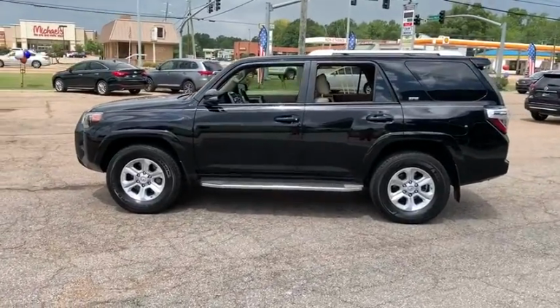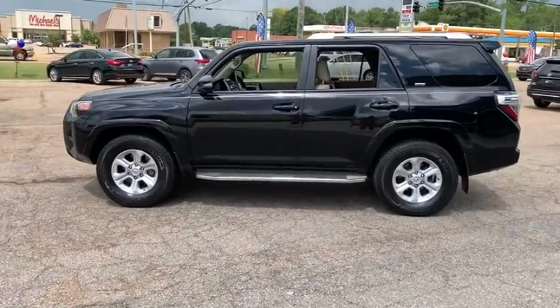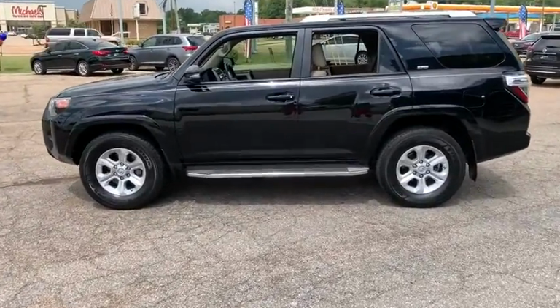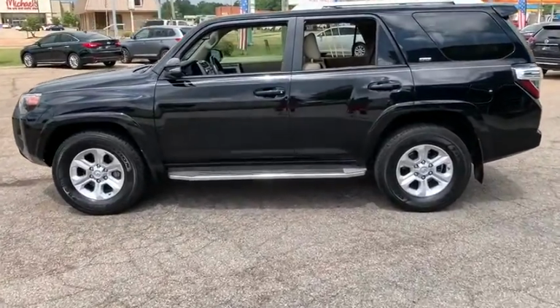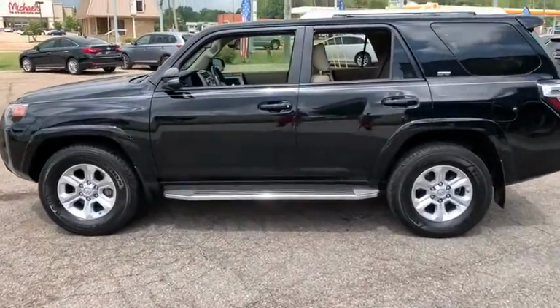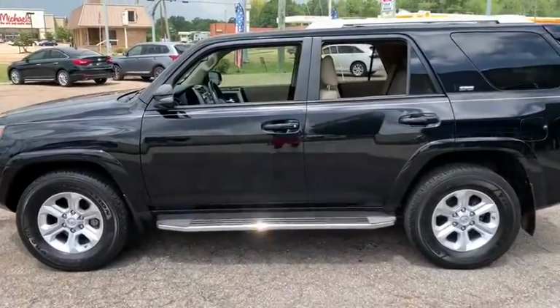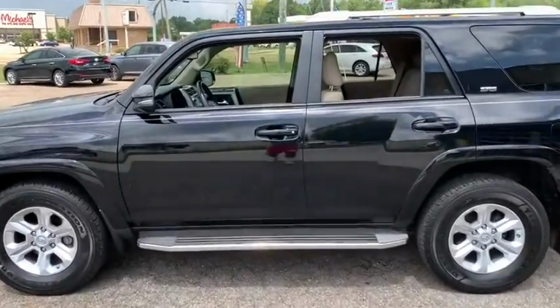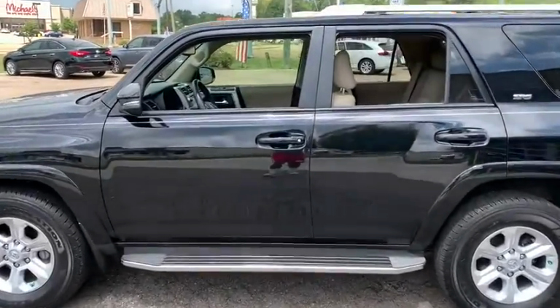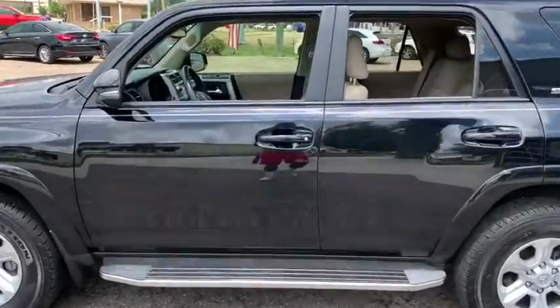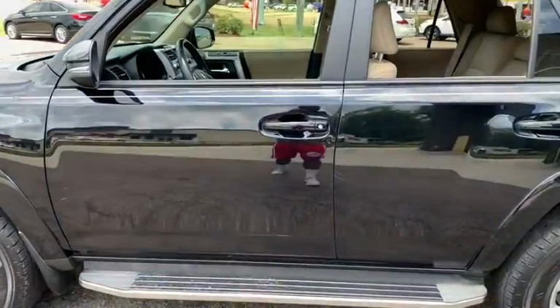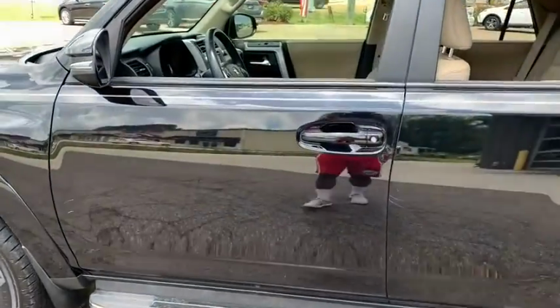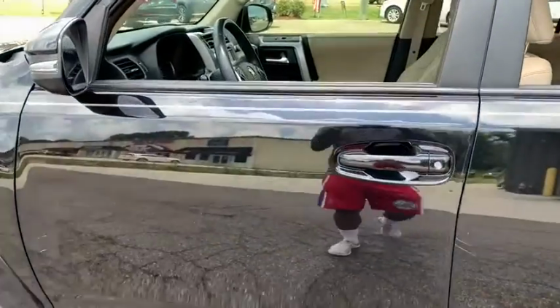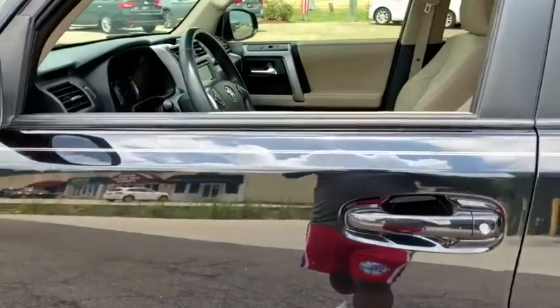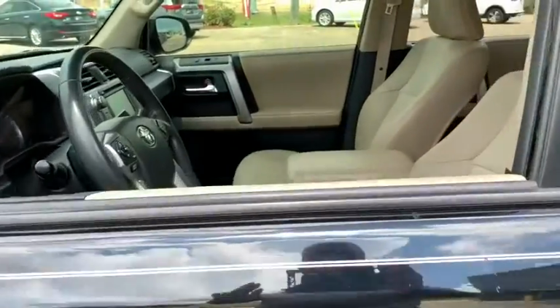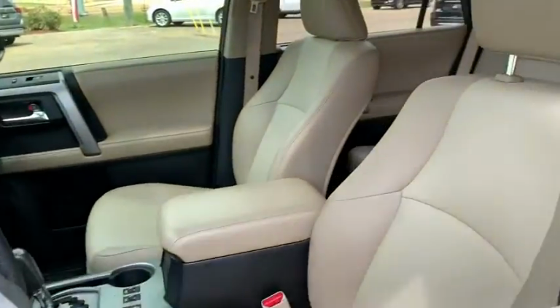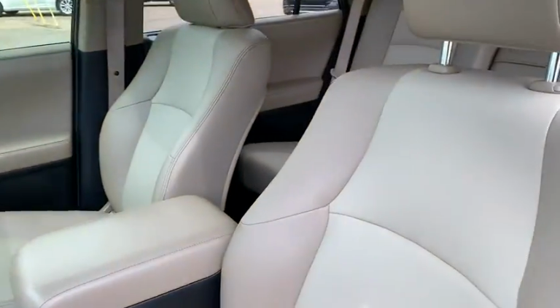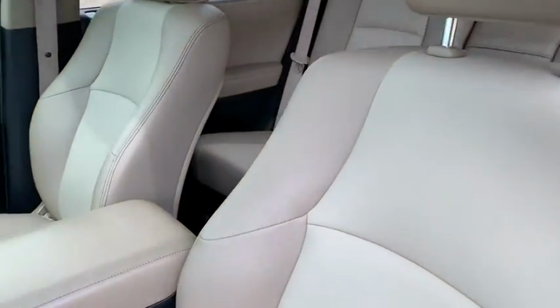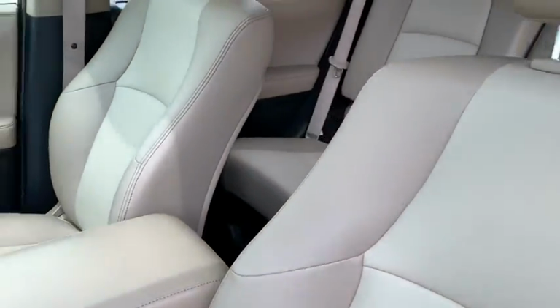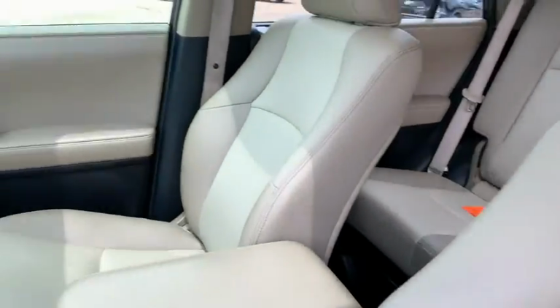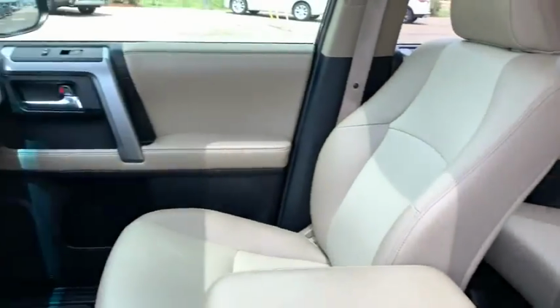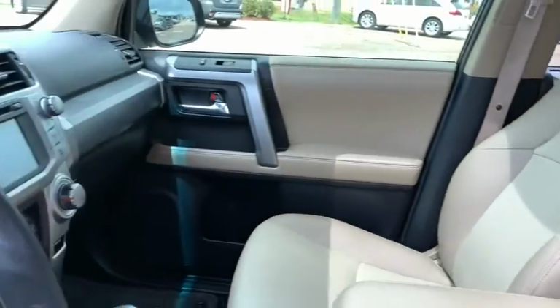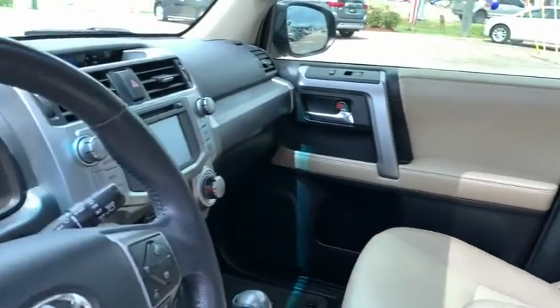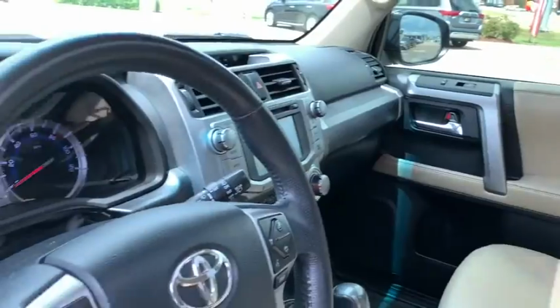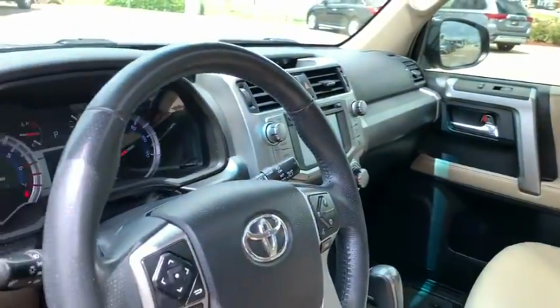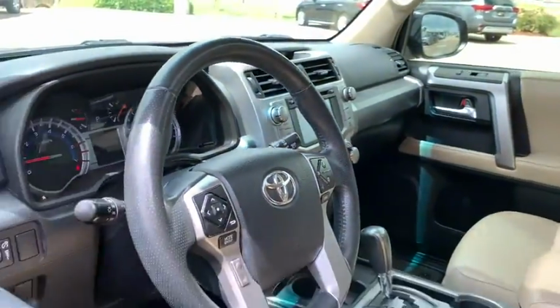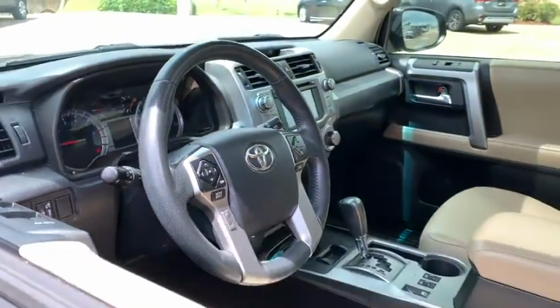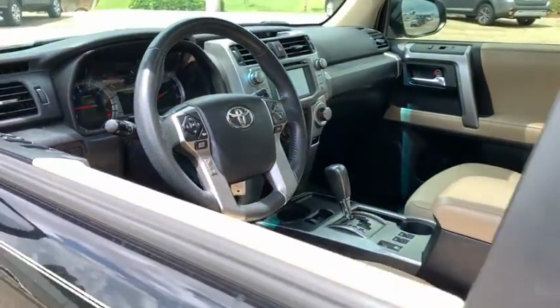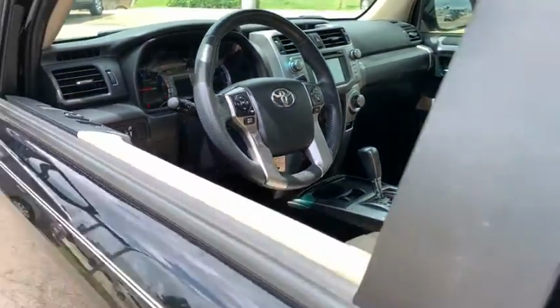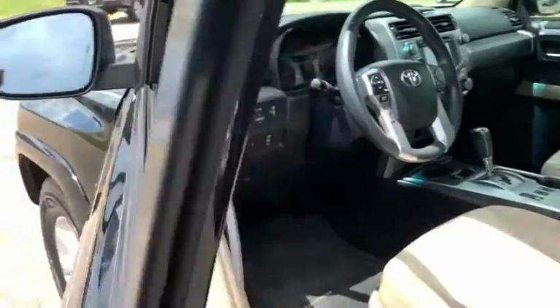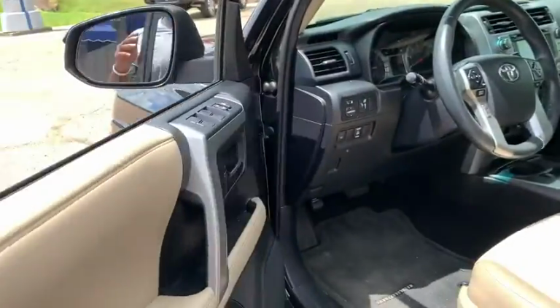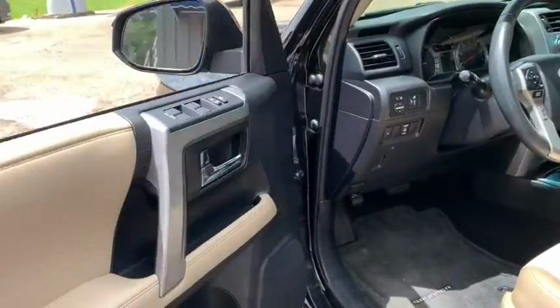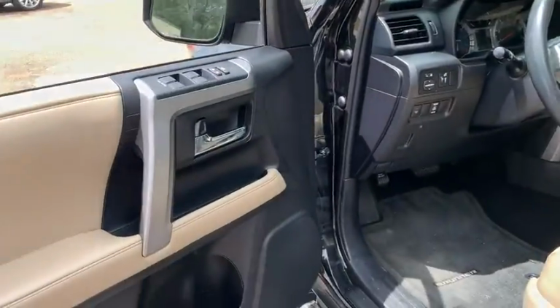Leather-wrapped steering wheel, eight speakers, fog lights, outside temperature gauge, day and night rear view mirror, engine immobilizer, tinted glass, four-piece floor mat set, and low tire pressure warning.